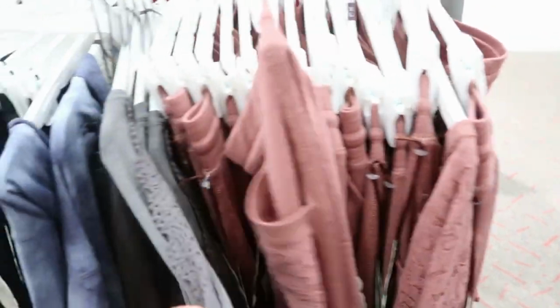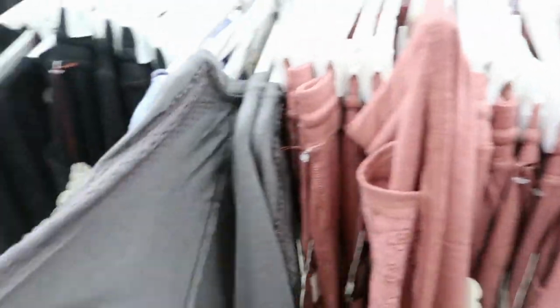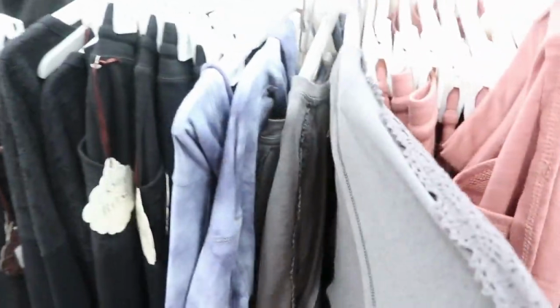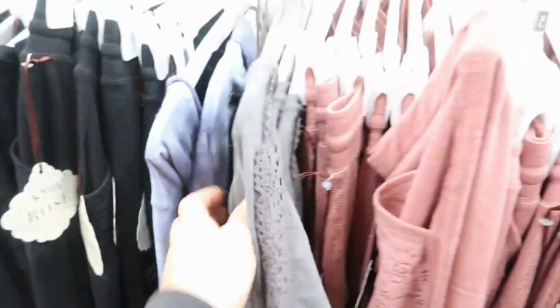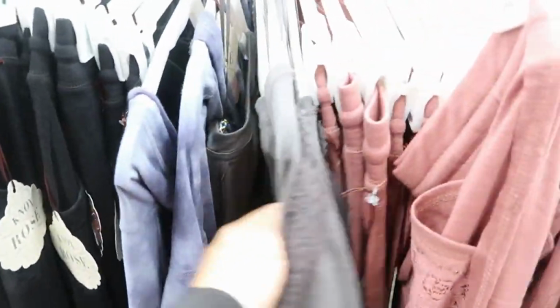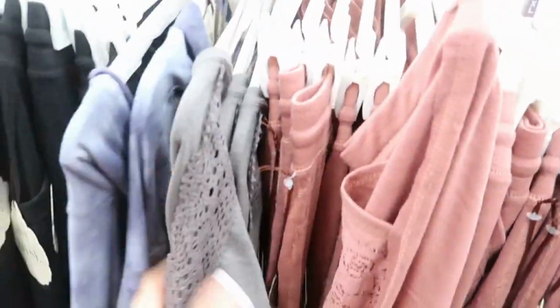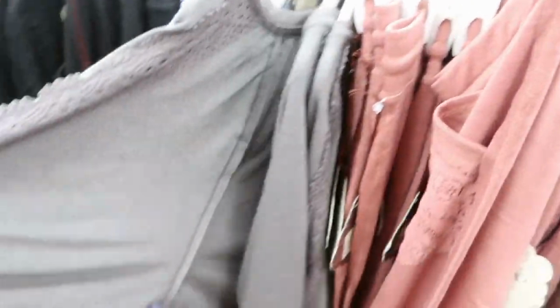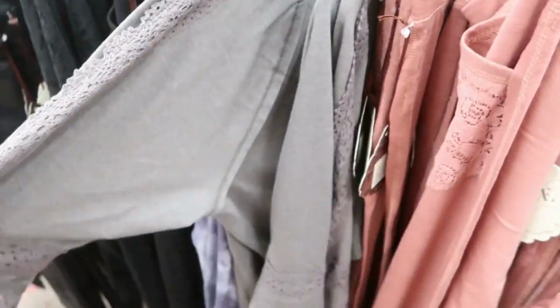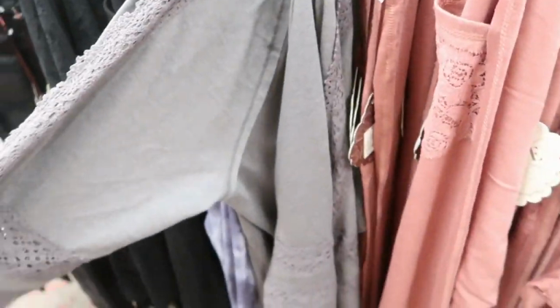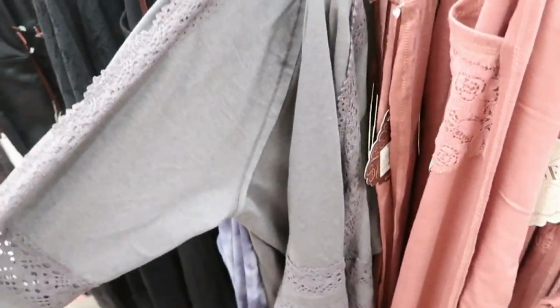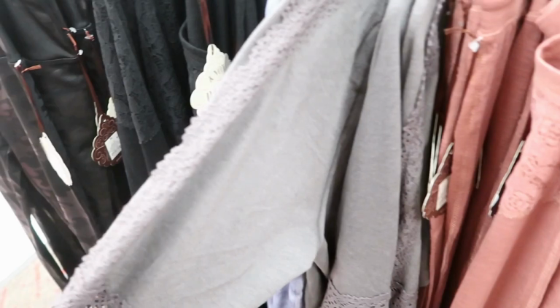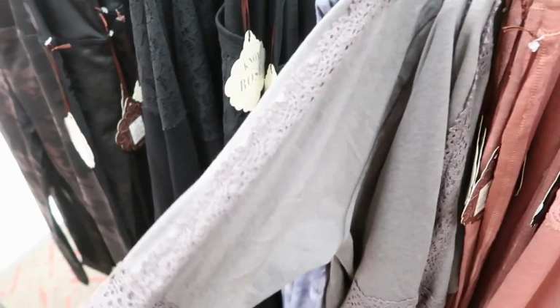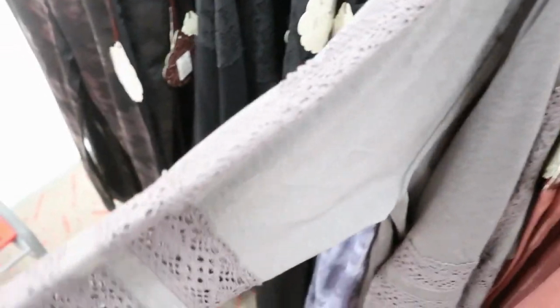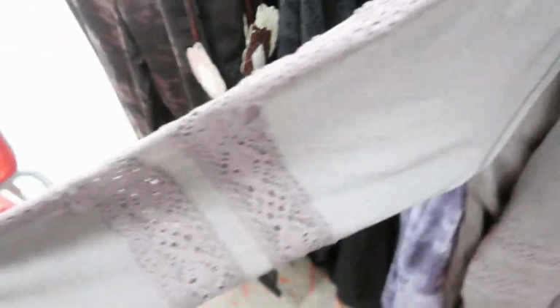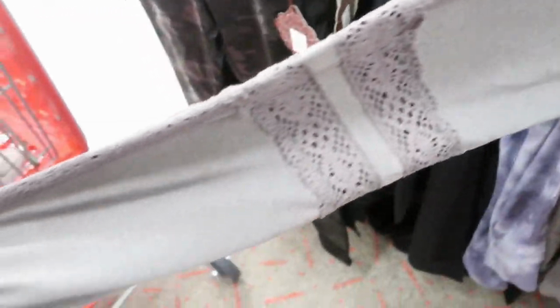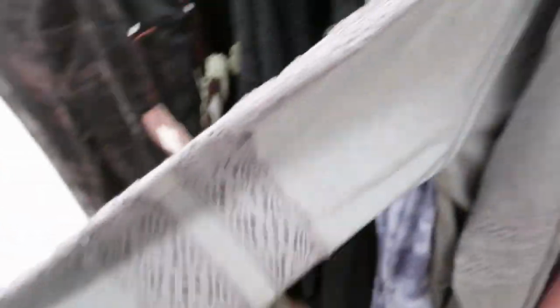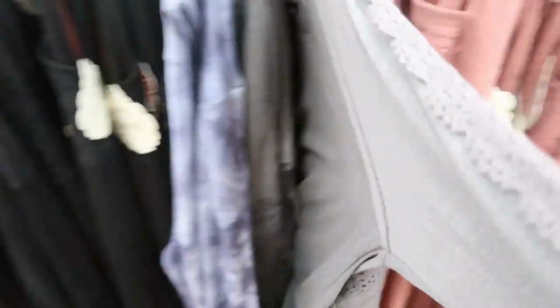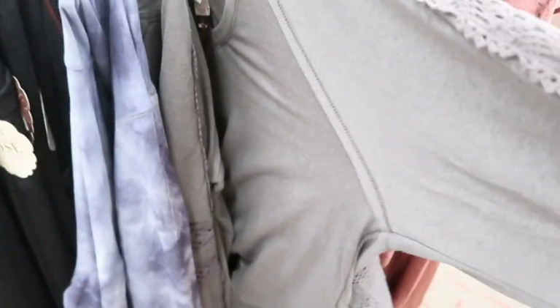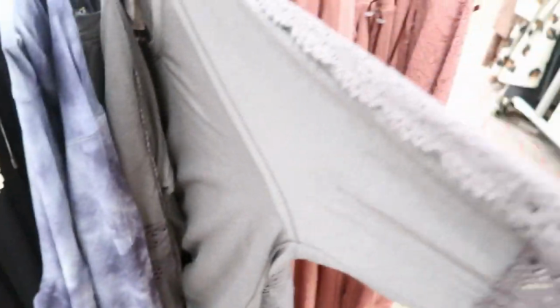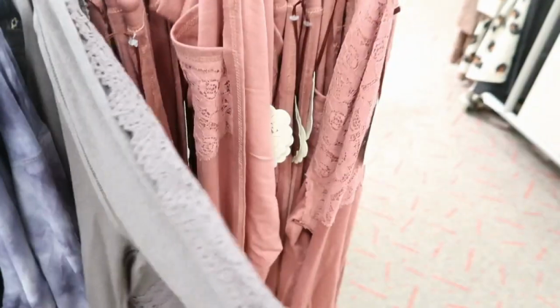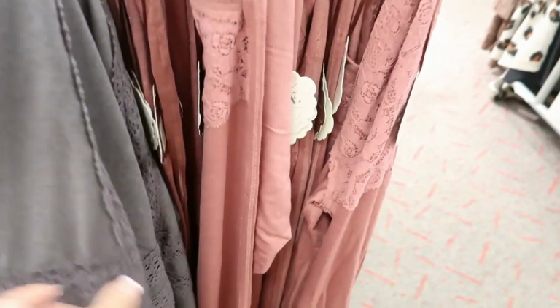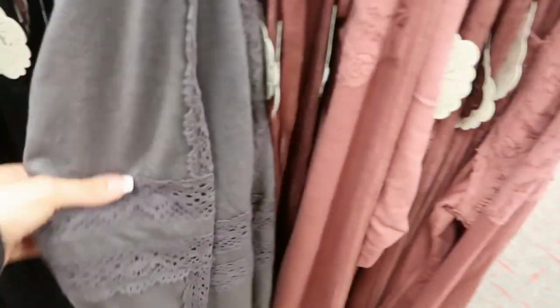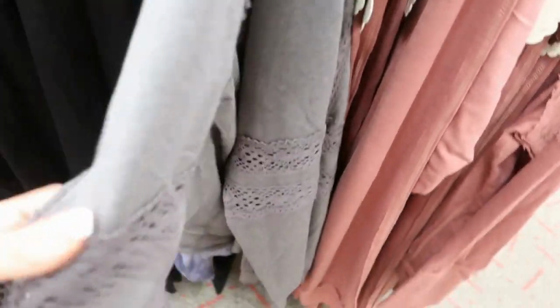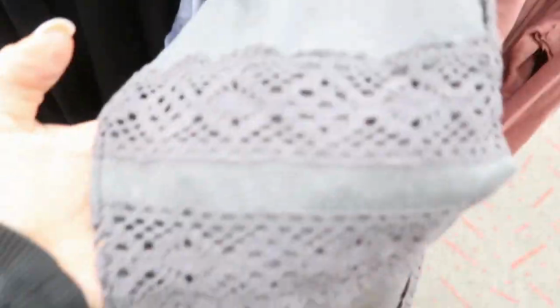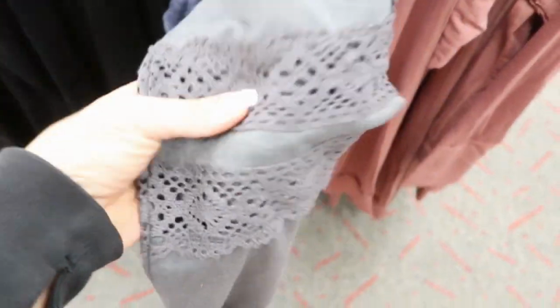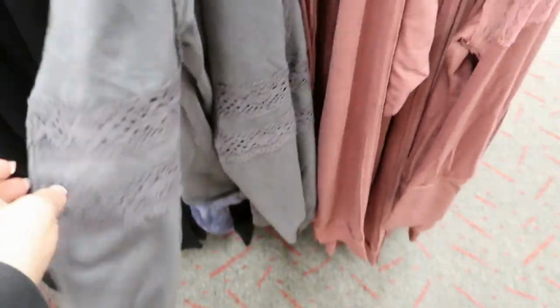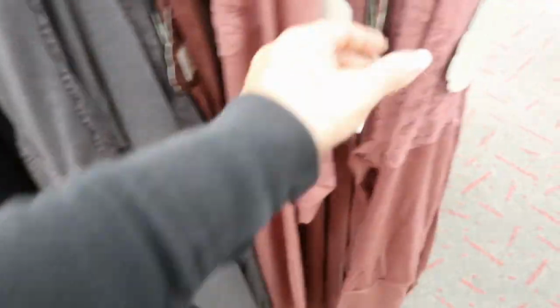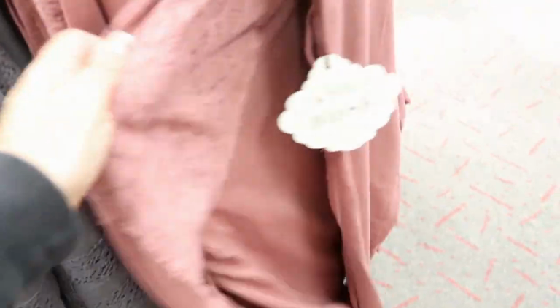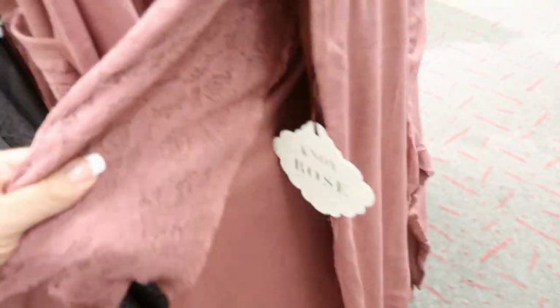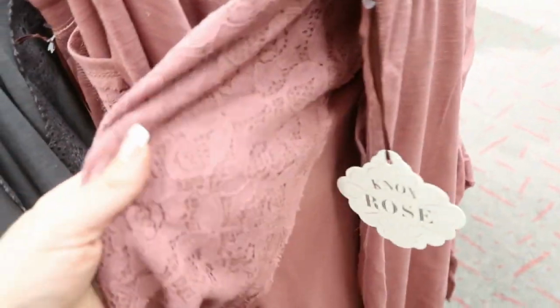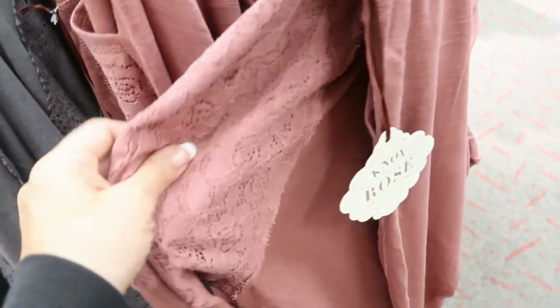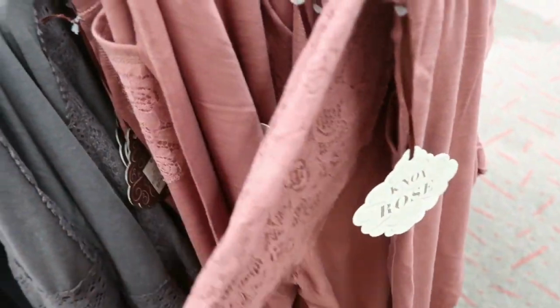And then the gray. I don't see any sweatpants for the gray. This looks a little different — the detail on the gray has more crochet on the sleeve, while this one is lace.